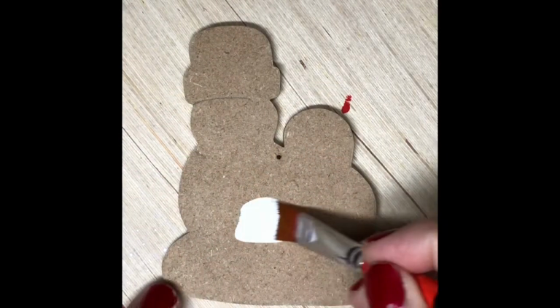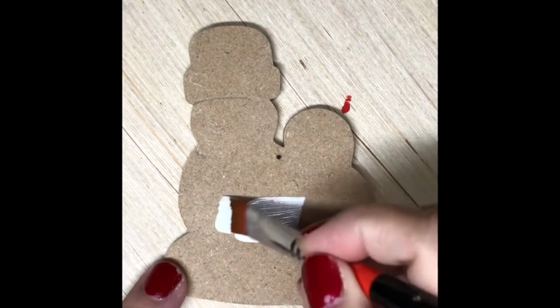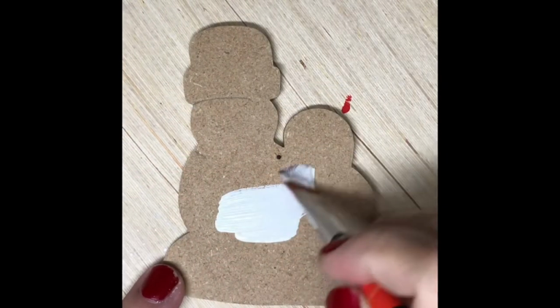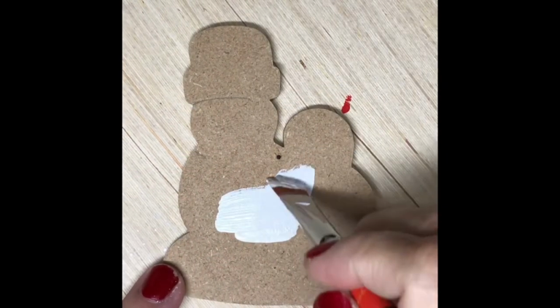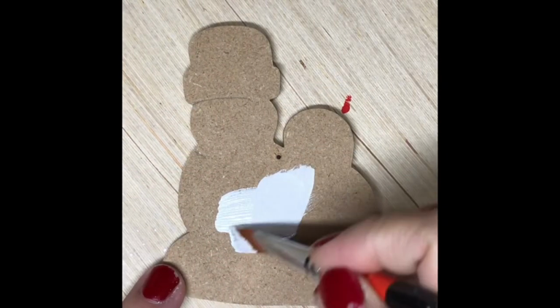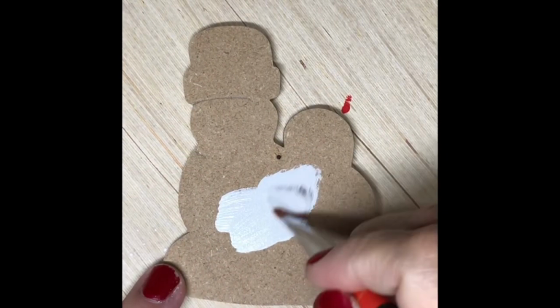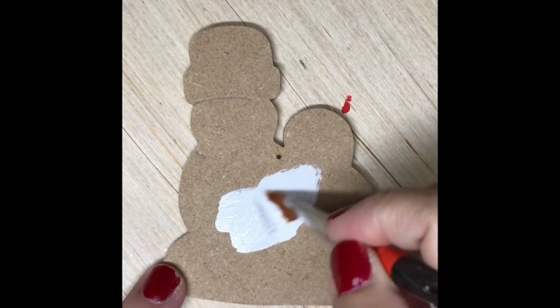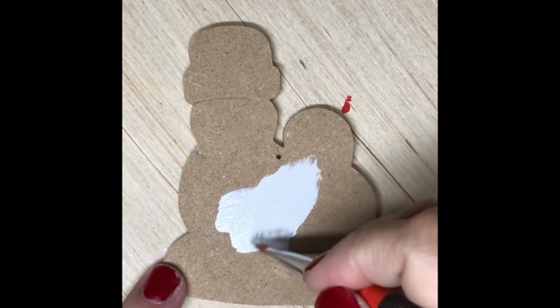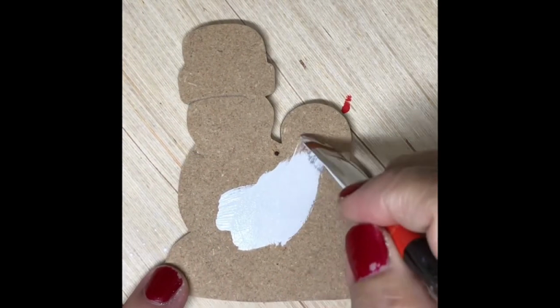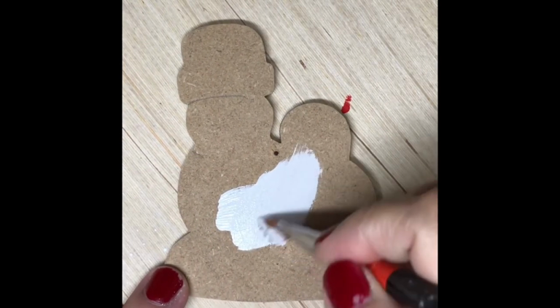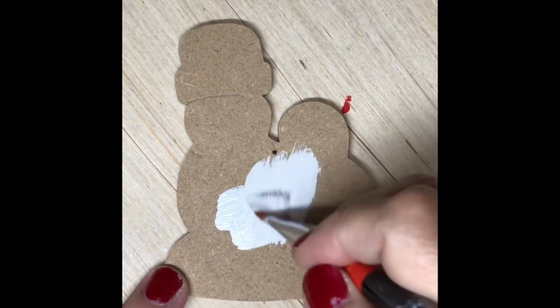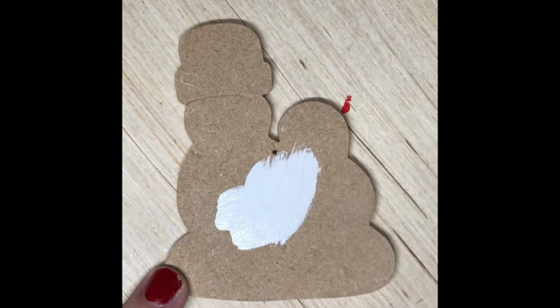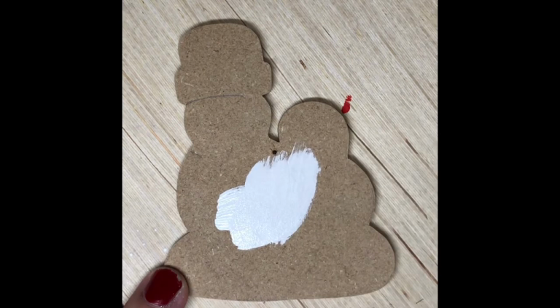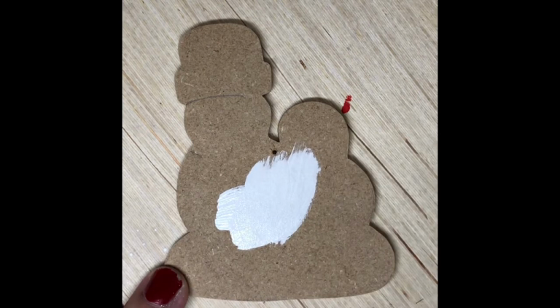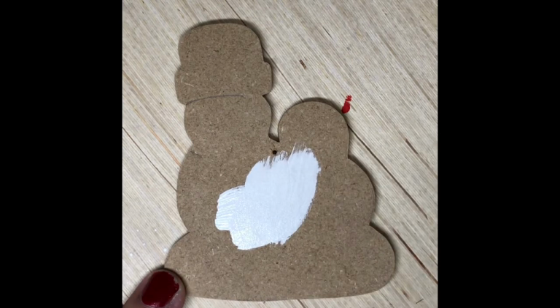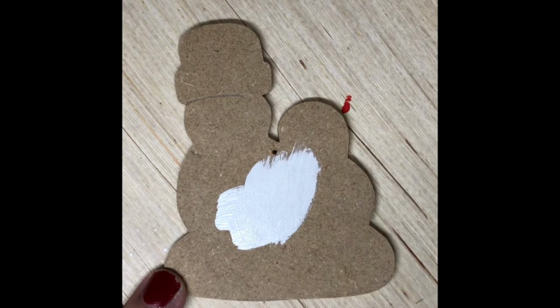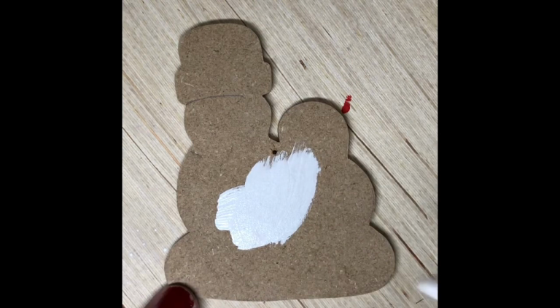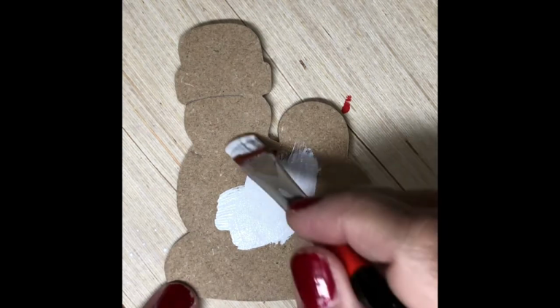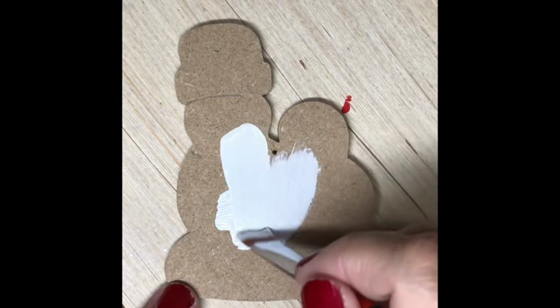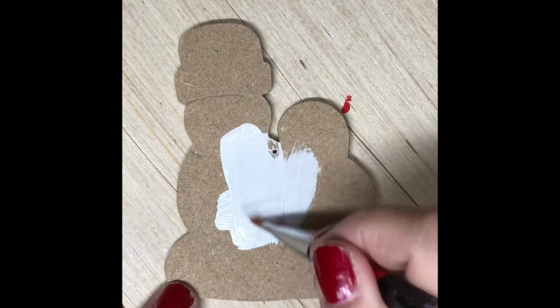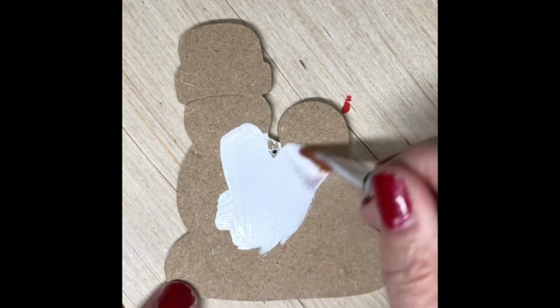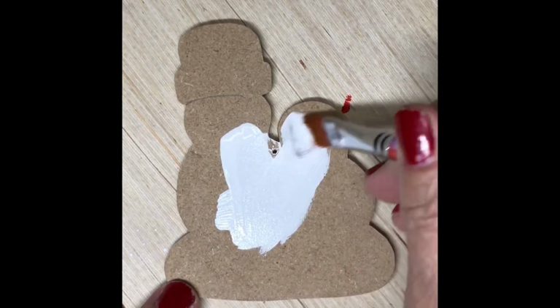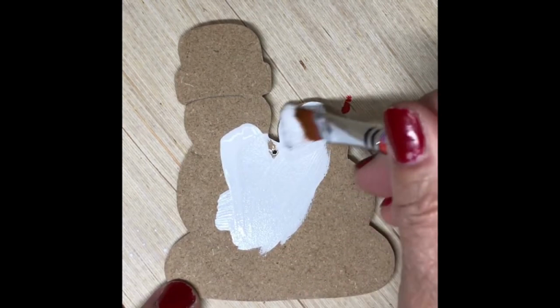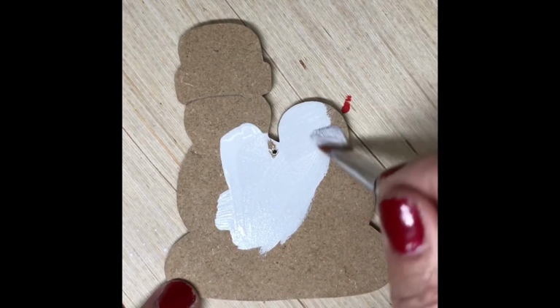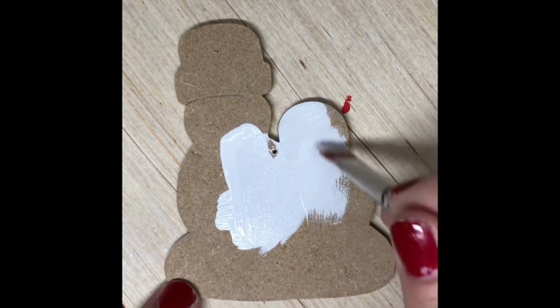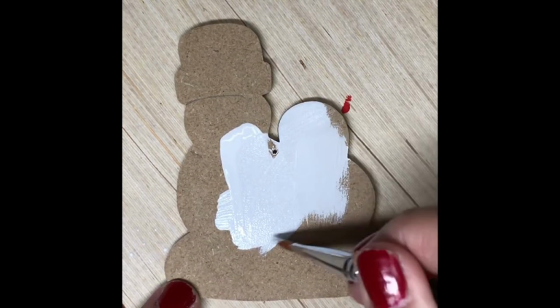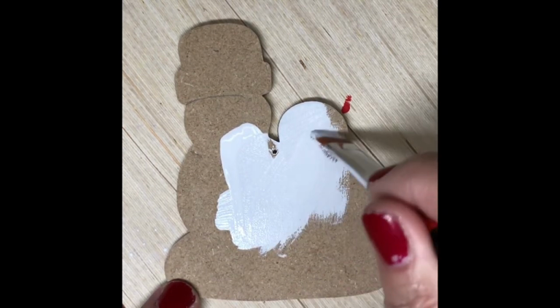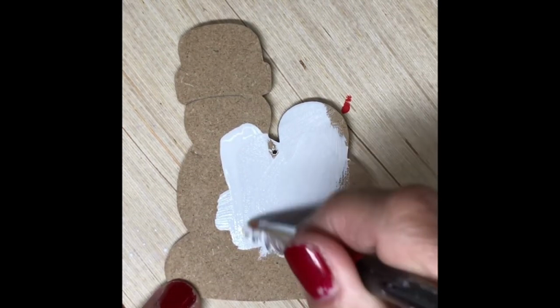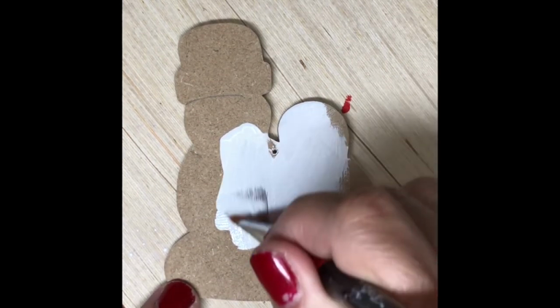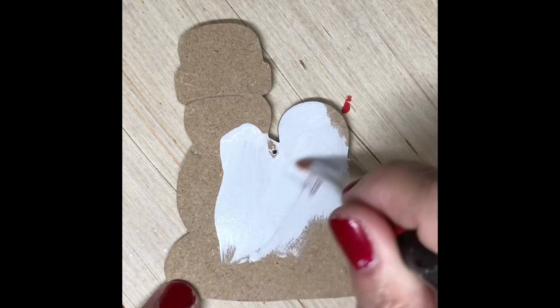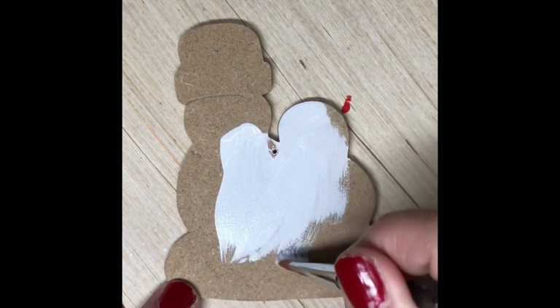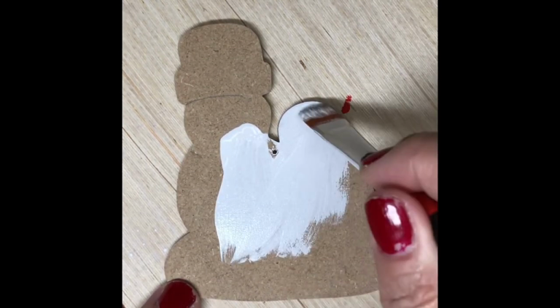Hi guys, let's paint a snowman personalized ornament. This is a wooden ornament, so right now I'm just base coating it in white.